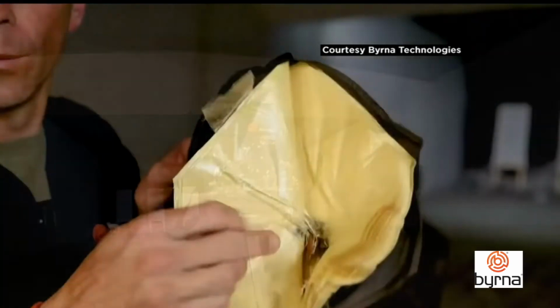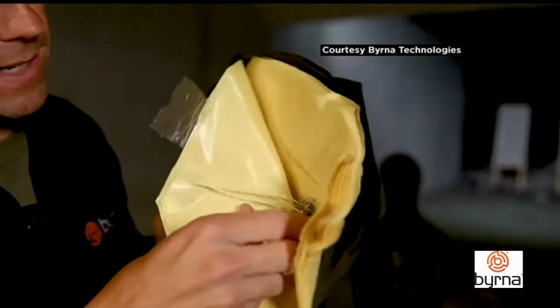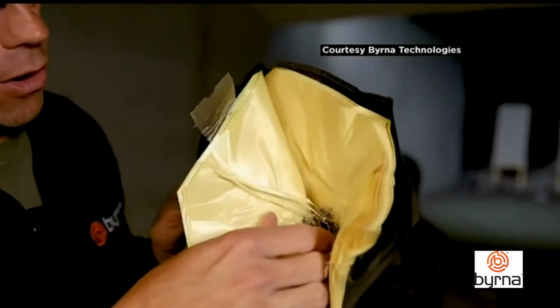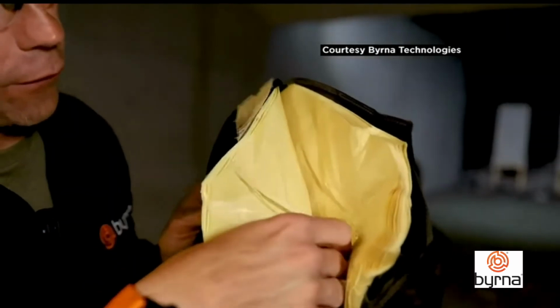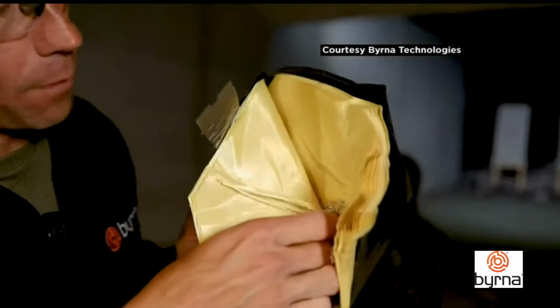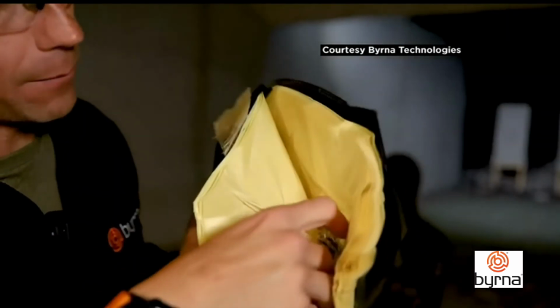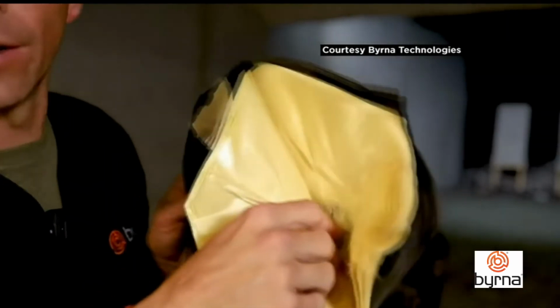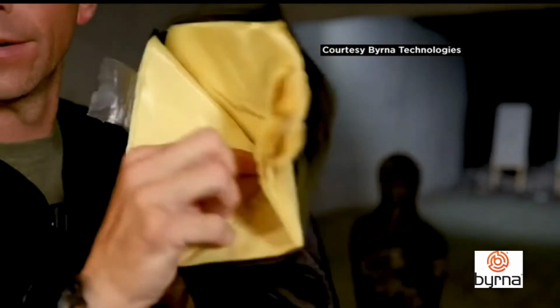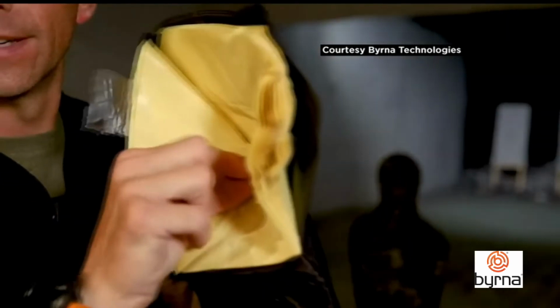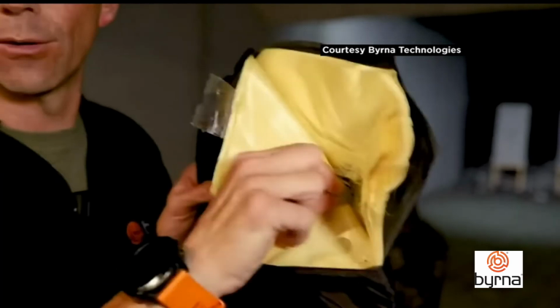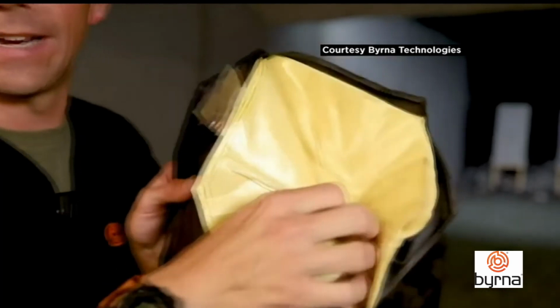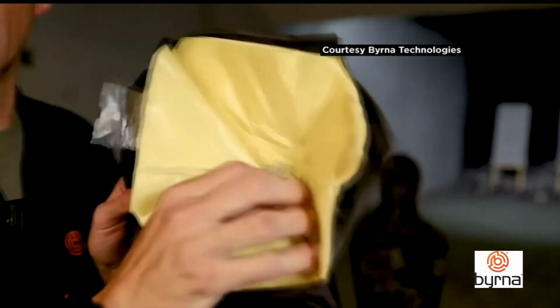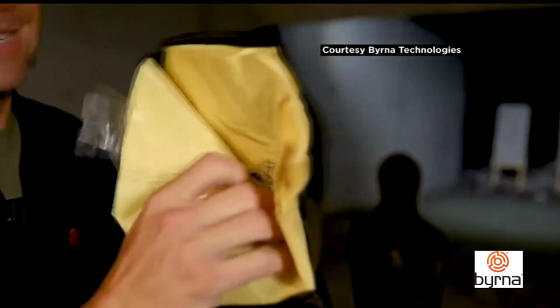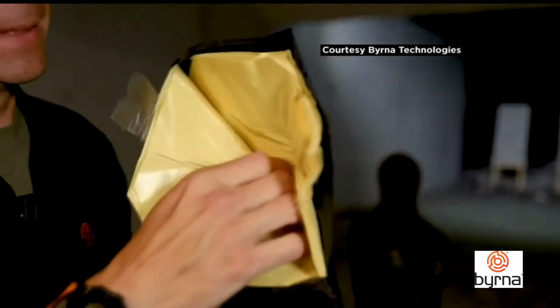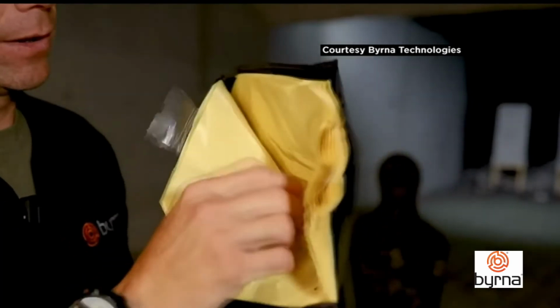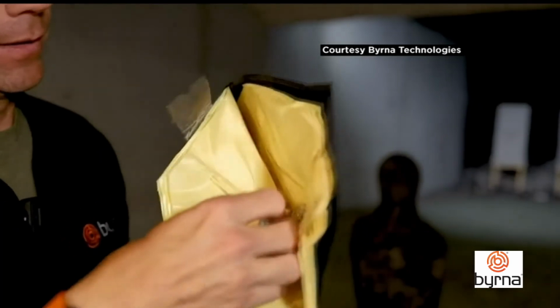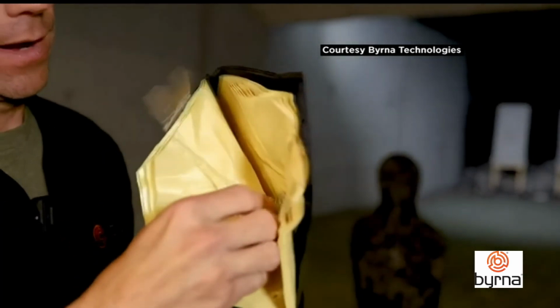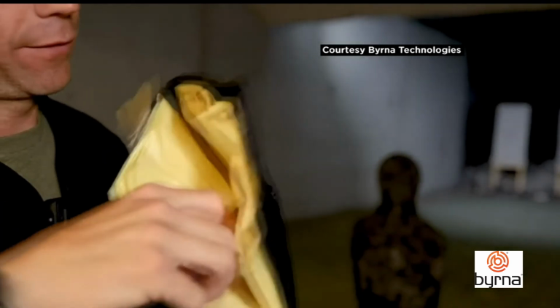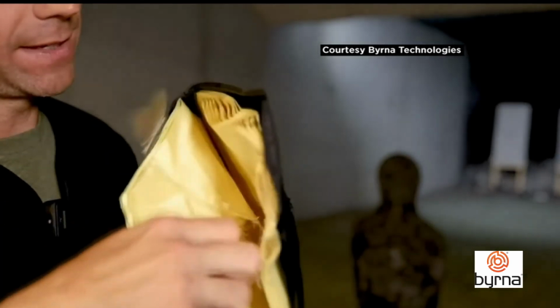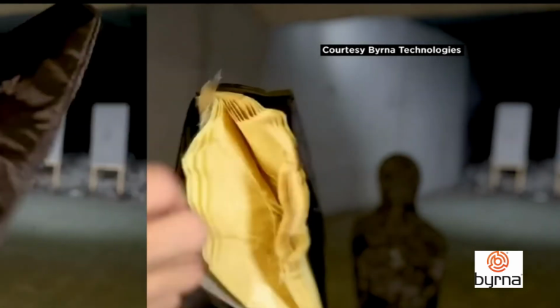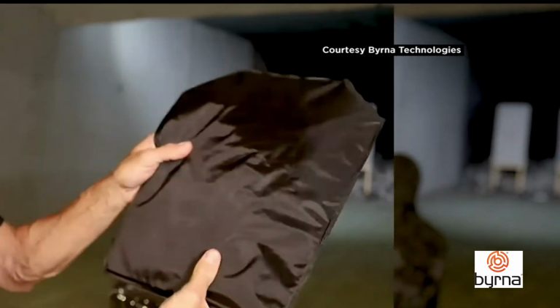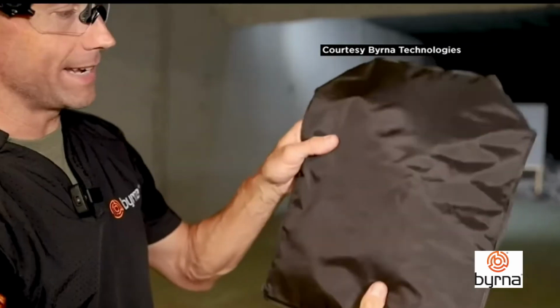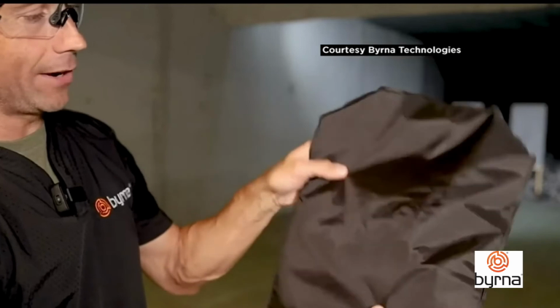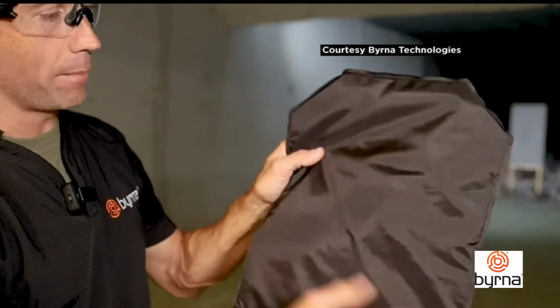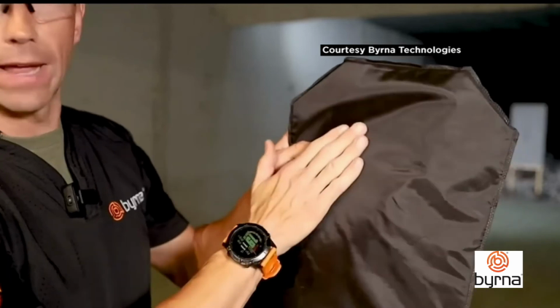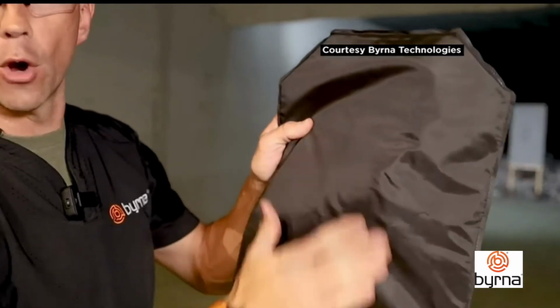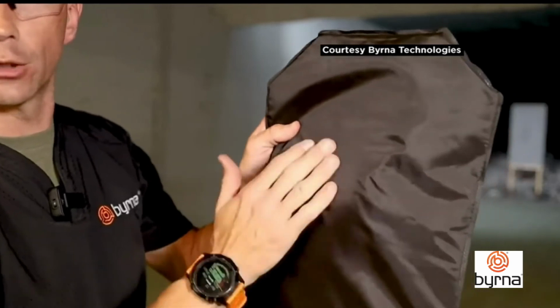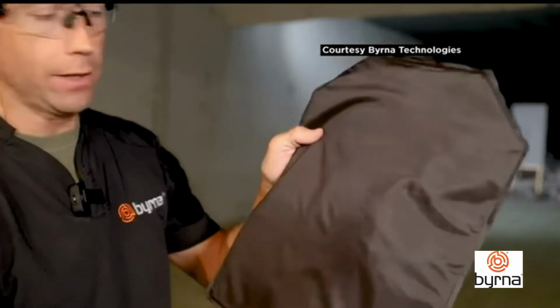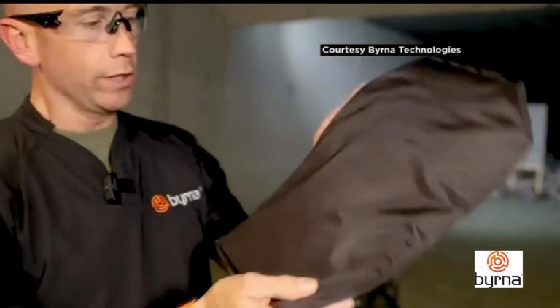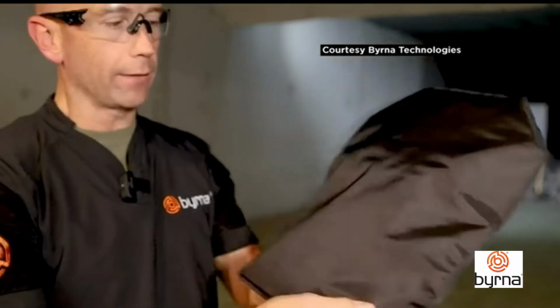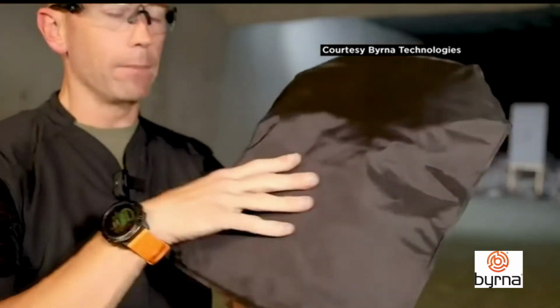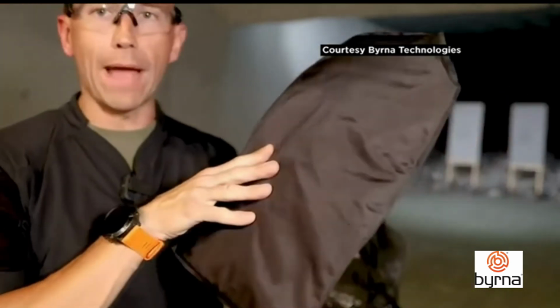Inside the shield are engineered flexible fibers that are layered on top of each other, similar to Kevlar. As demonstrated, the .44 Magnum round is sitting right in the middle of the vest itself.